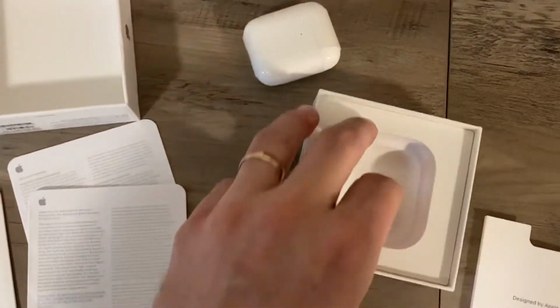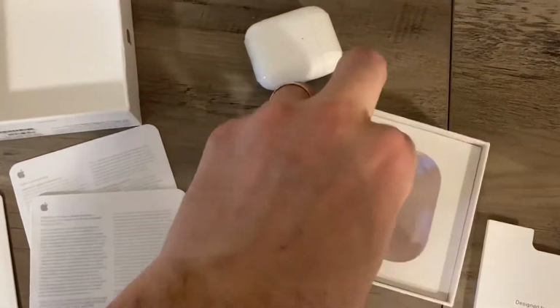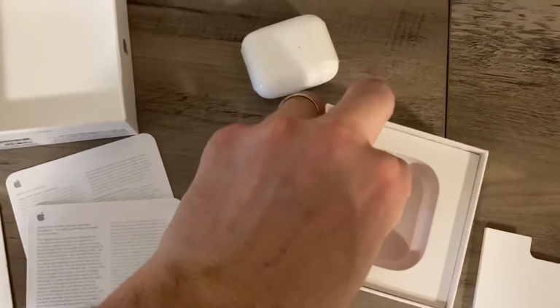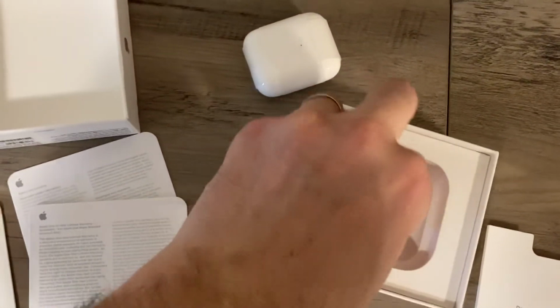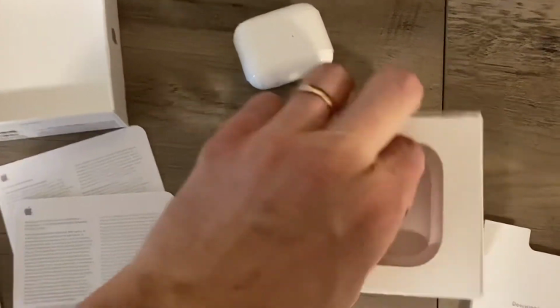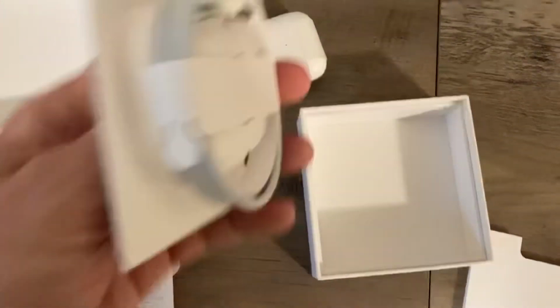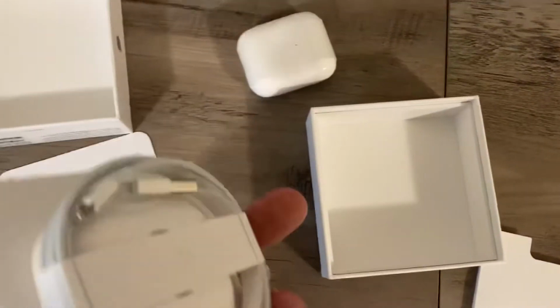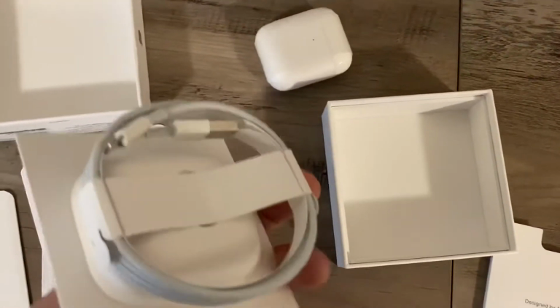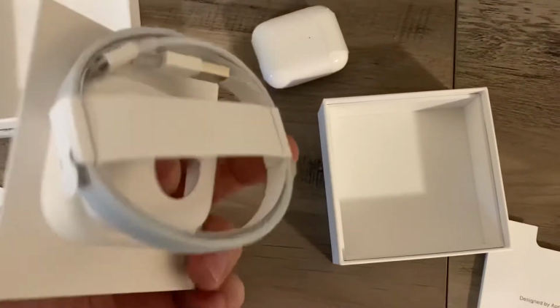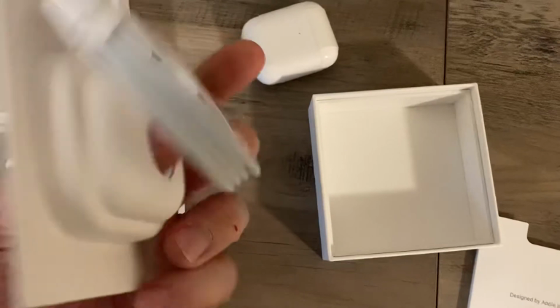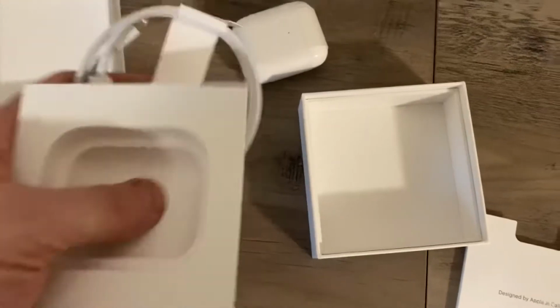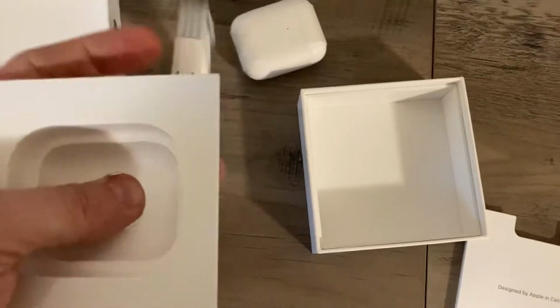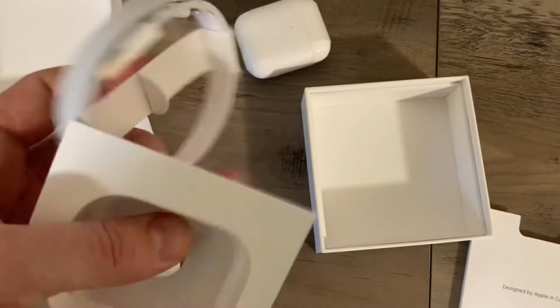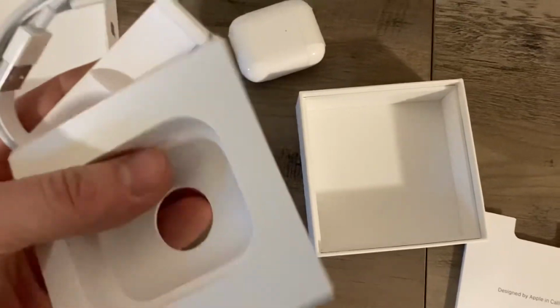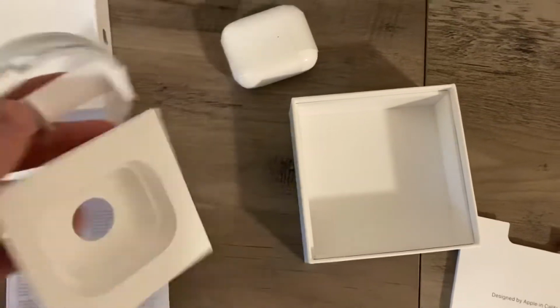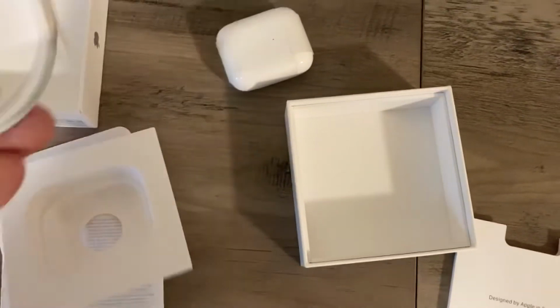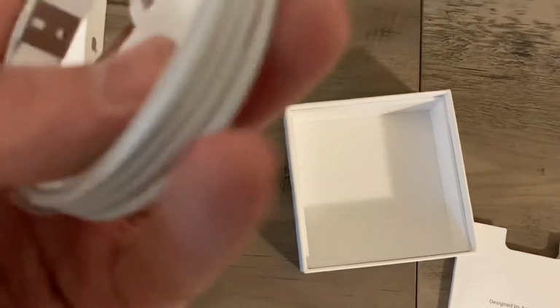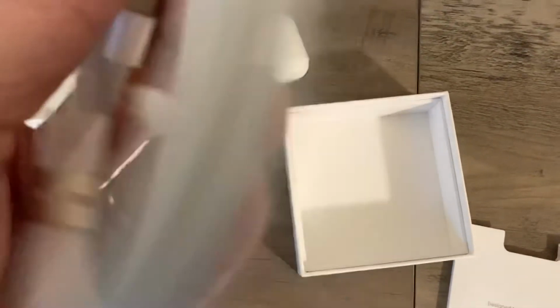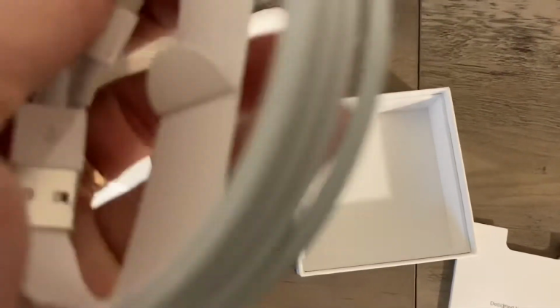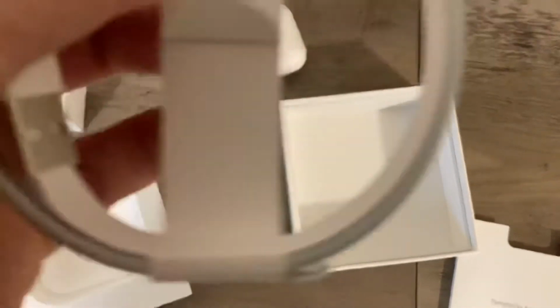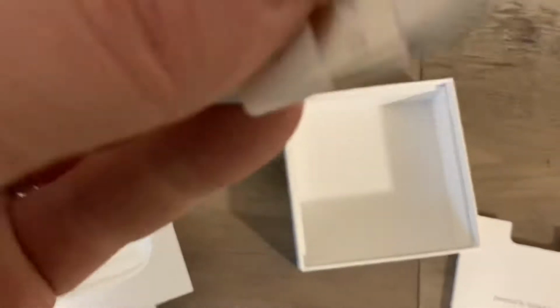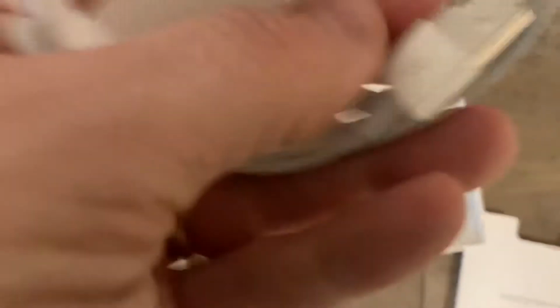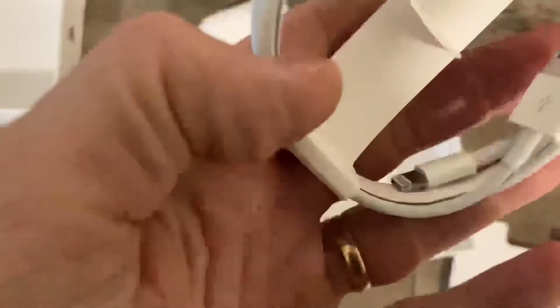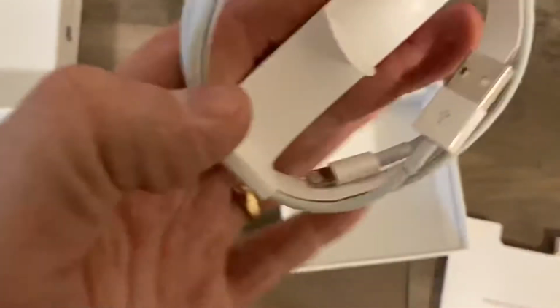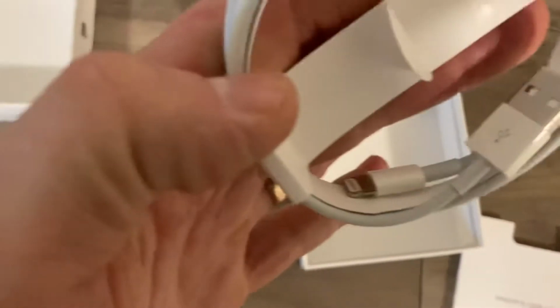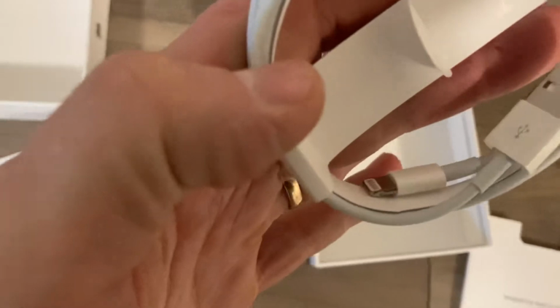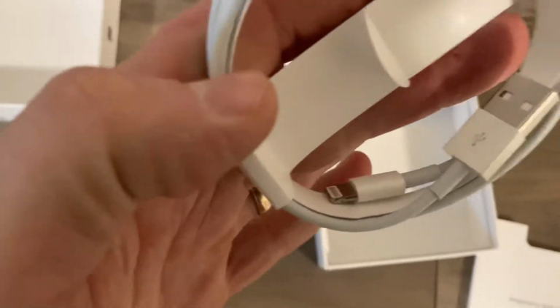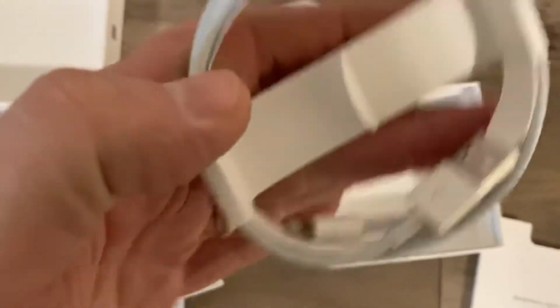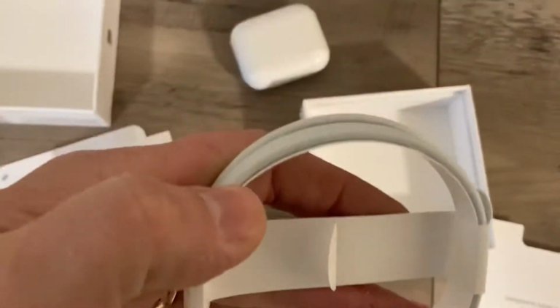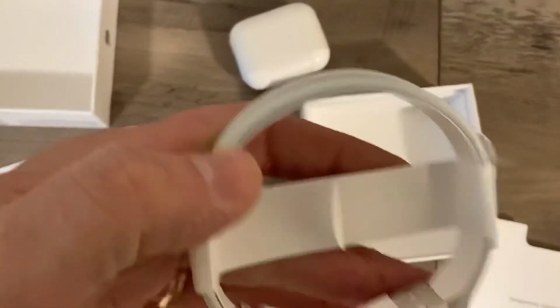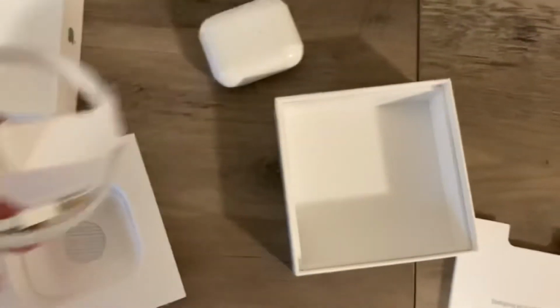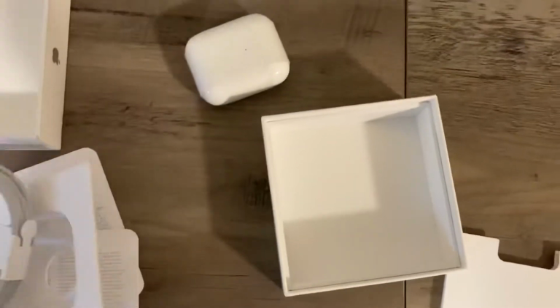And then it's got the cord in the back, which is a lightning cord. Nice. Actually need an extra one for my phone.